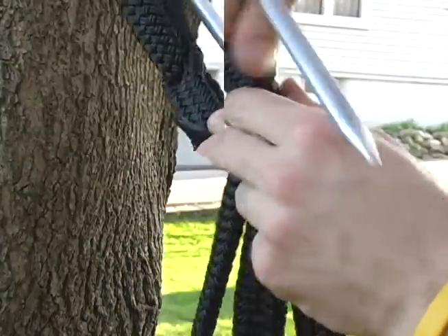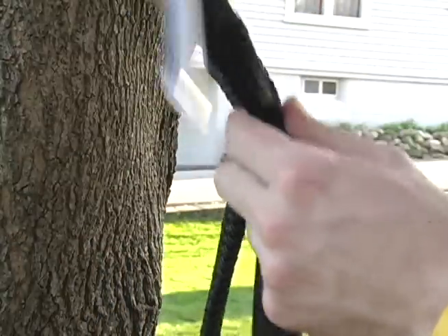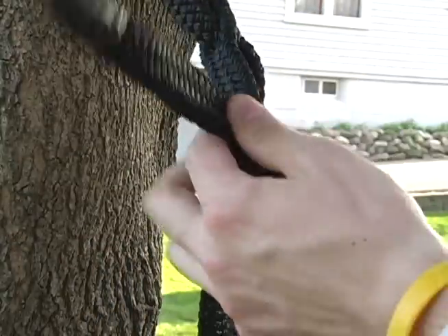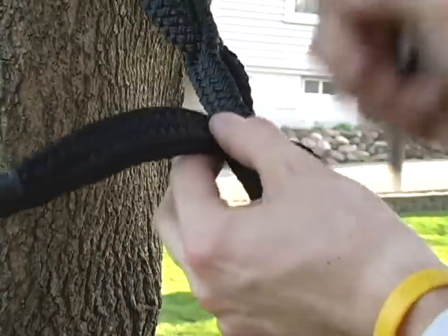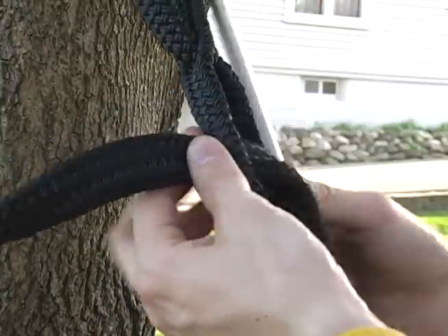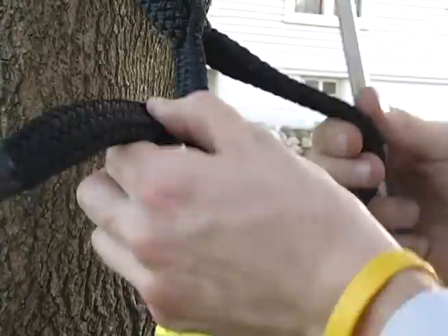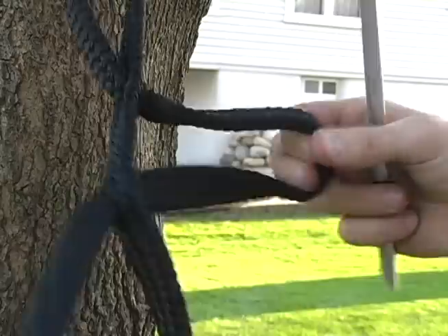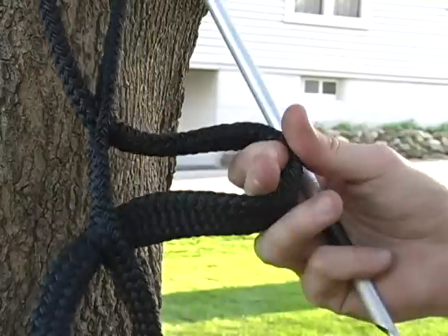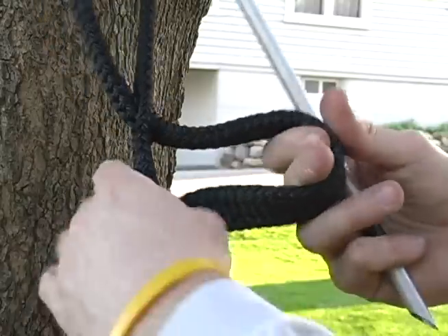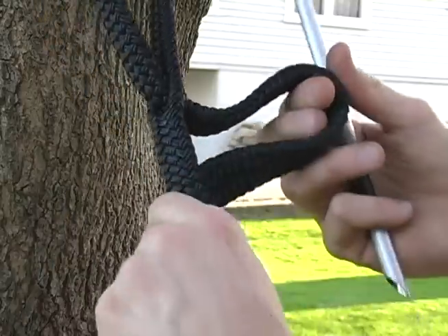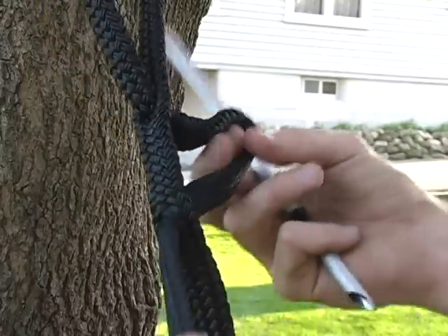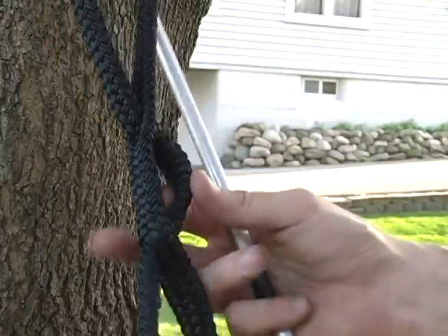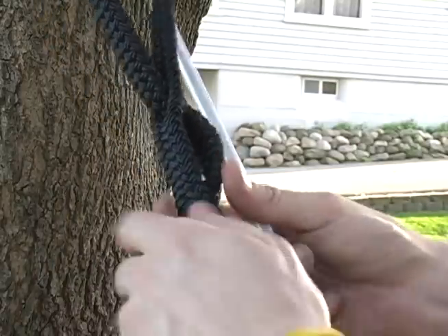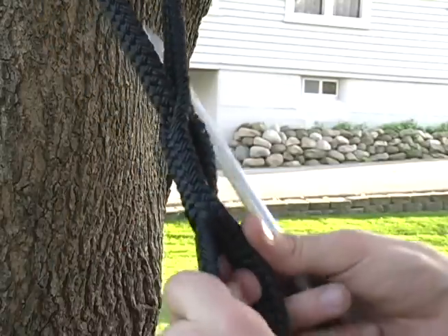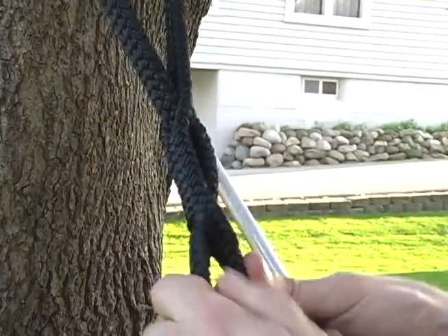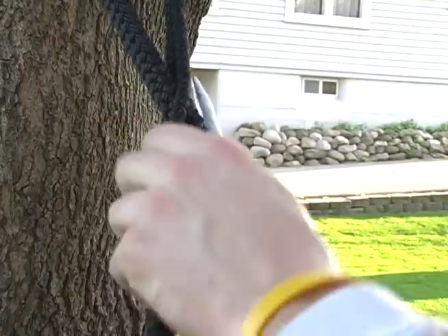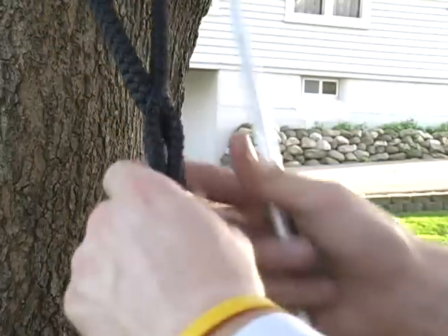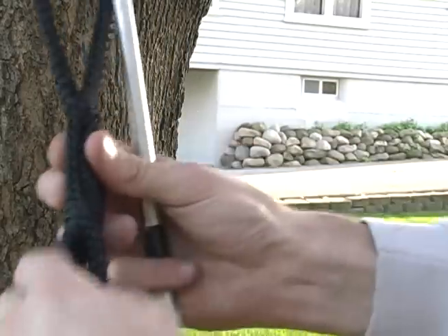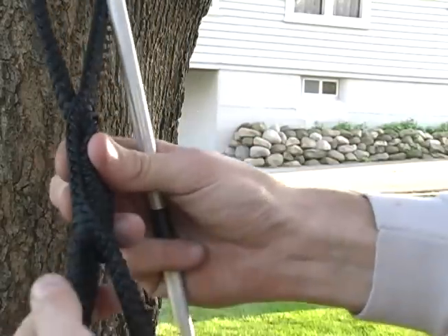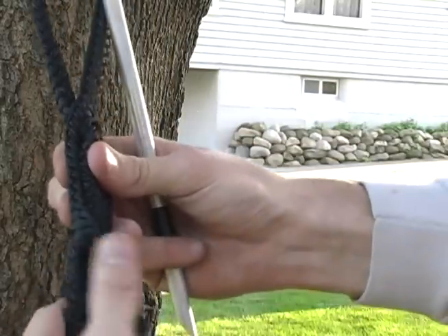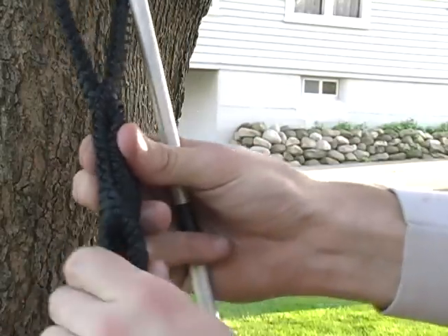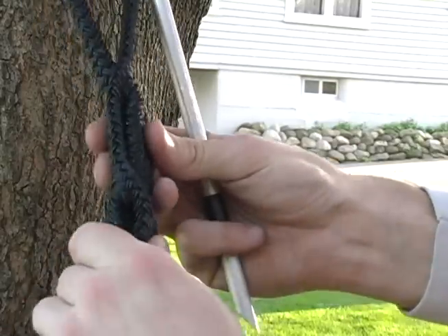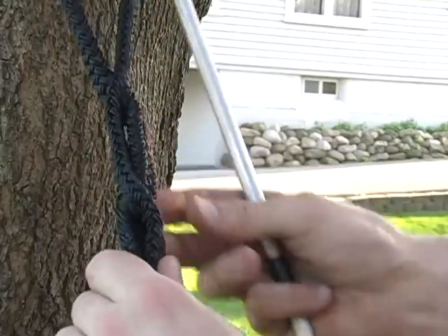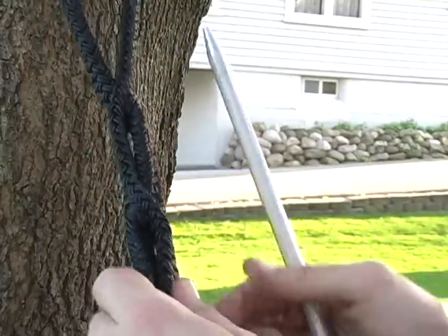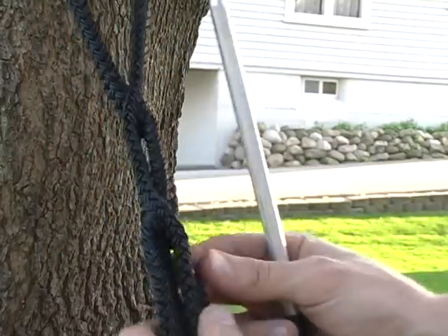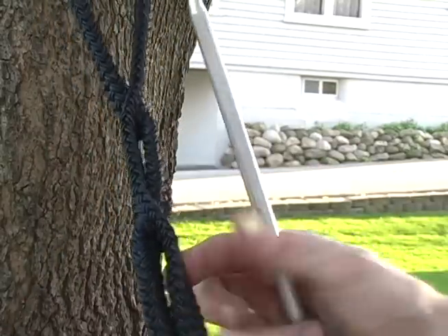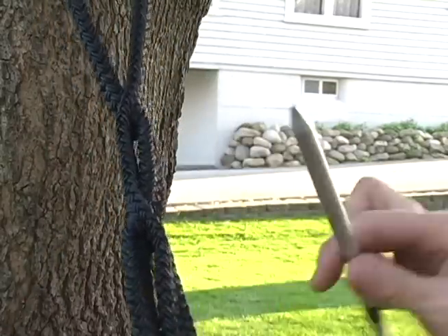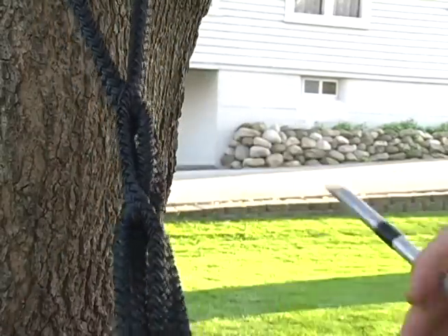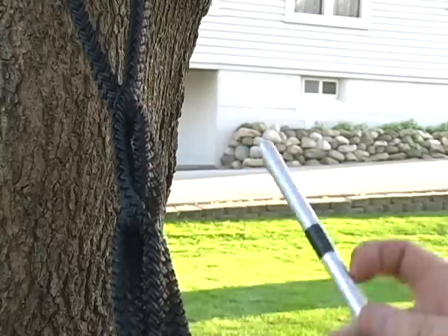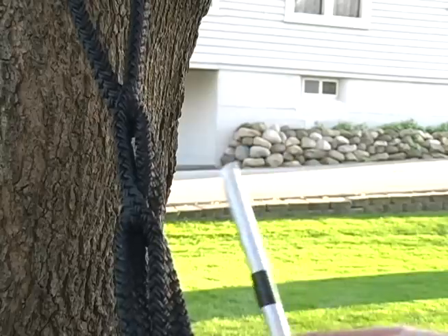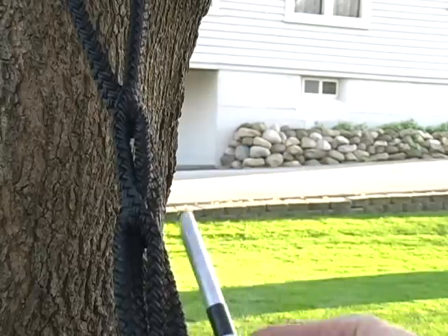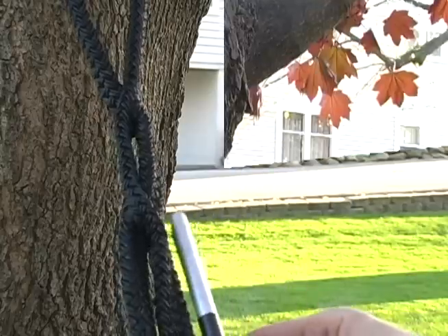Make sure there is no twist in the cable at the splicing and it should look as shown. Make sure you complete five locking brummel before tying the end off.